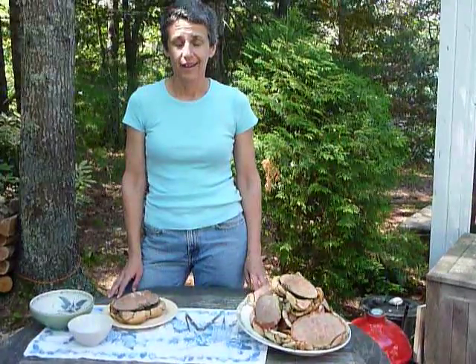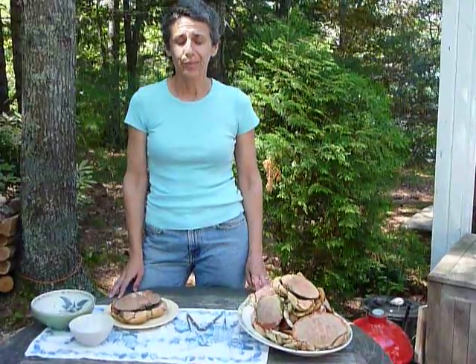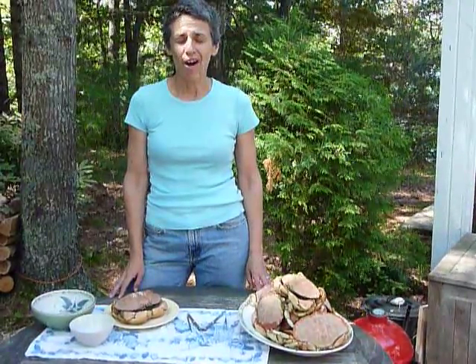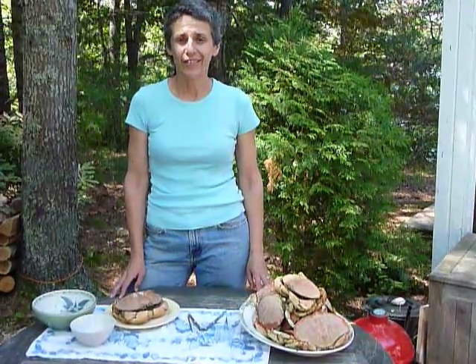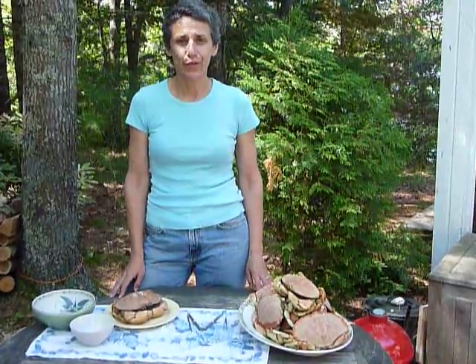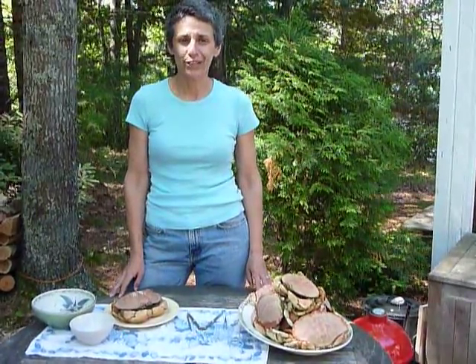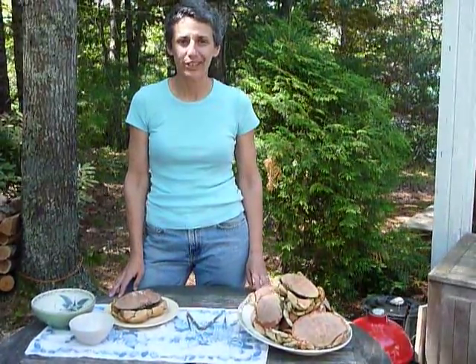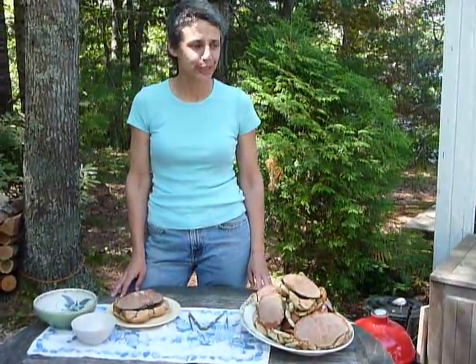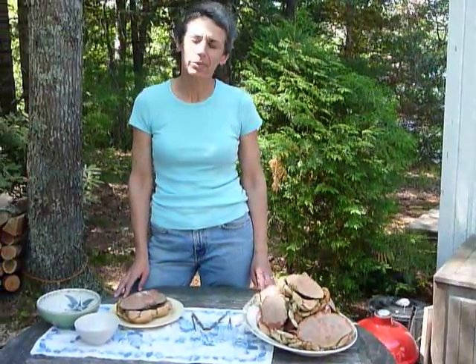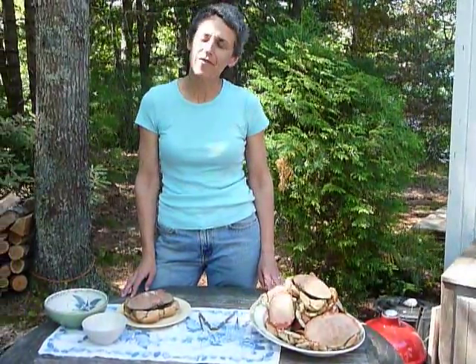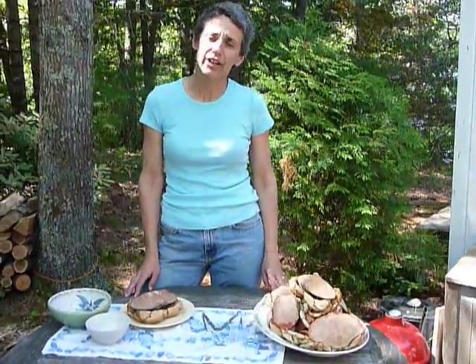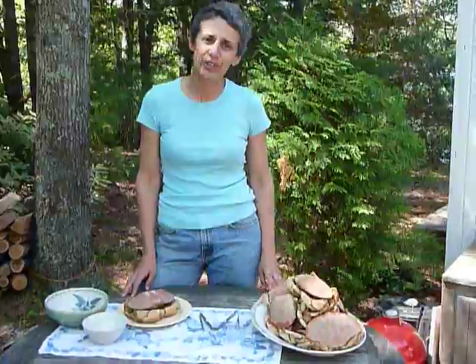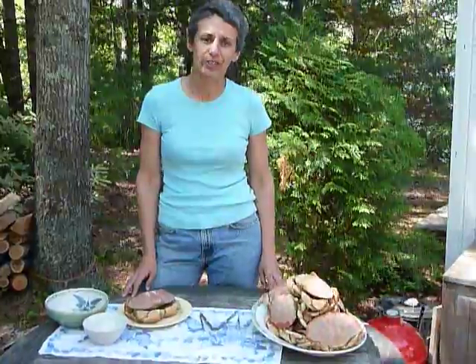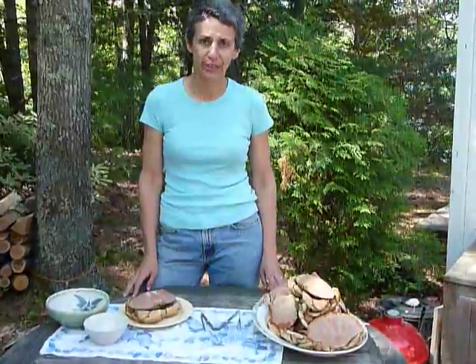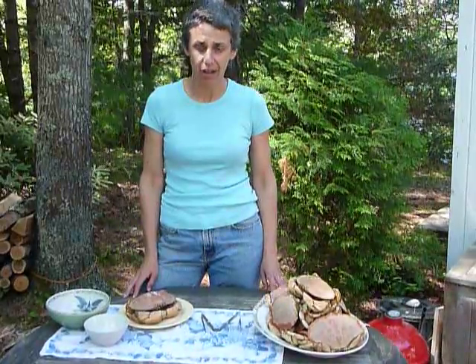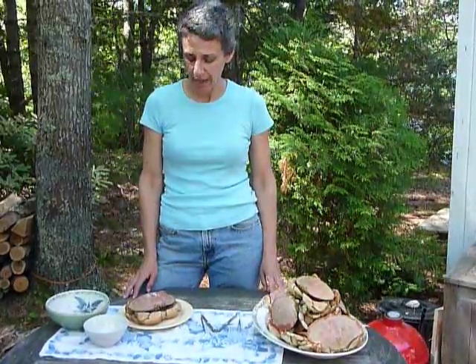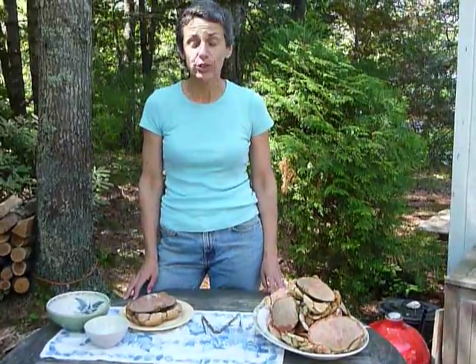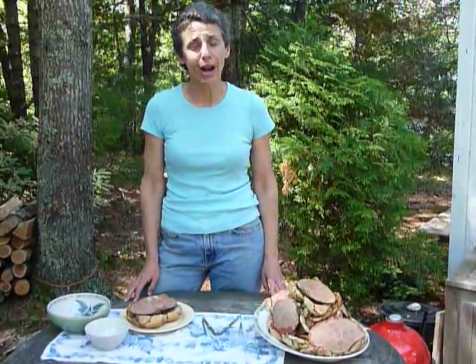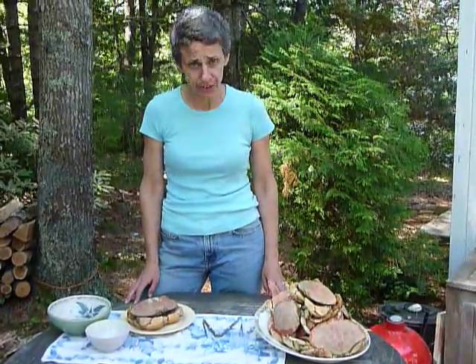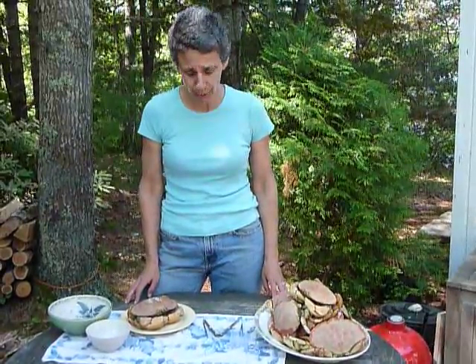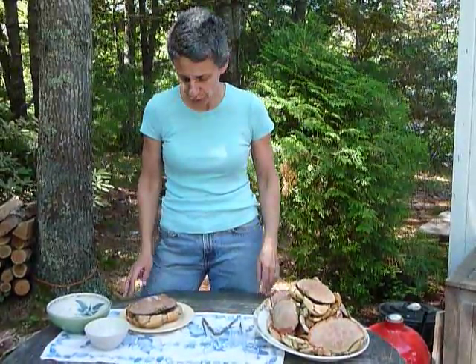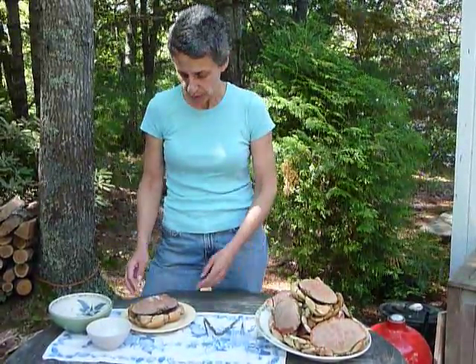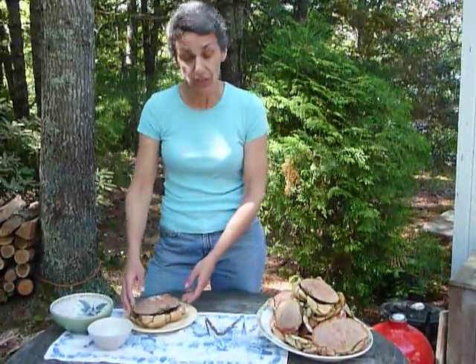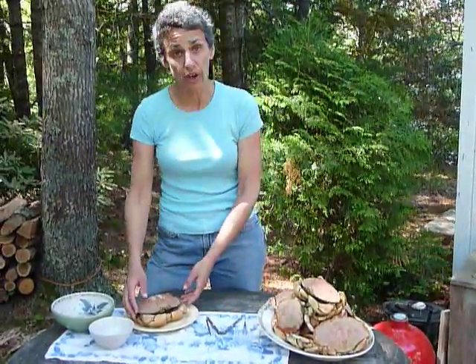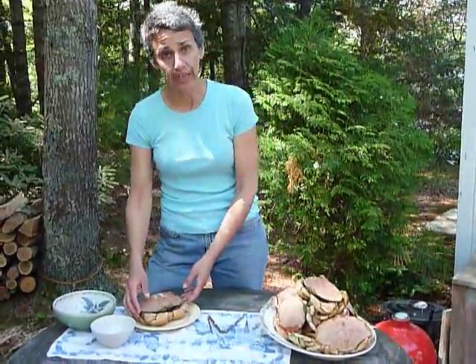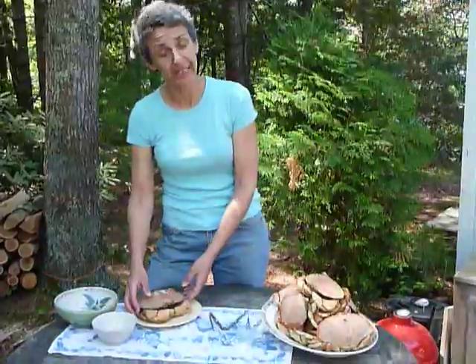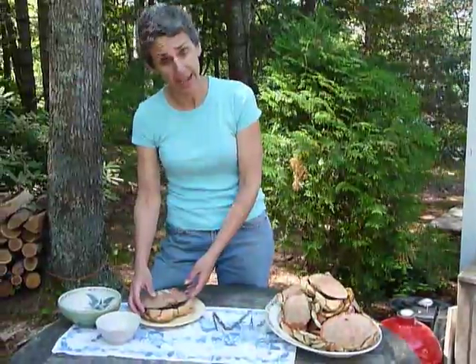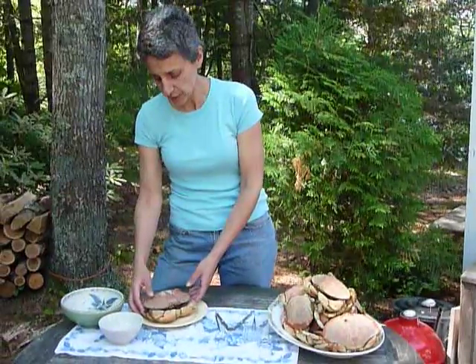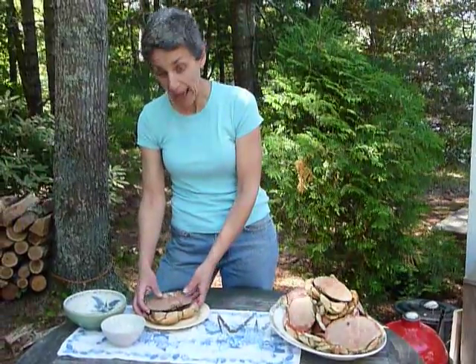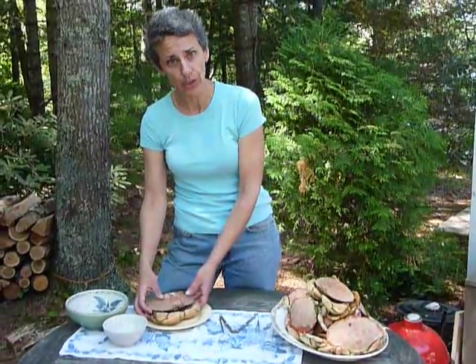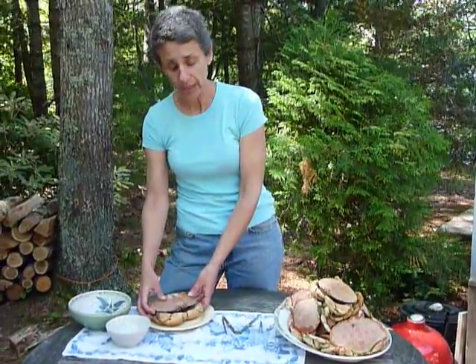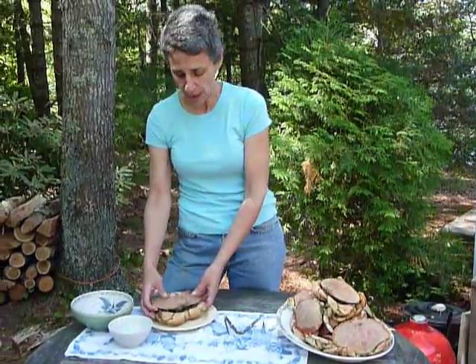Hi, I'm Tamar, and this is the first in what is going to probably be a very occasional series on actual practical skills brought to you by Starving Off the Land. Today, we're going to do how to clean a crab.